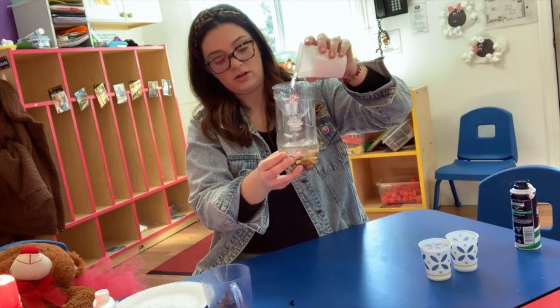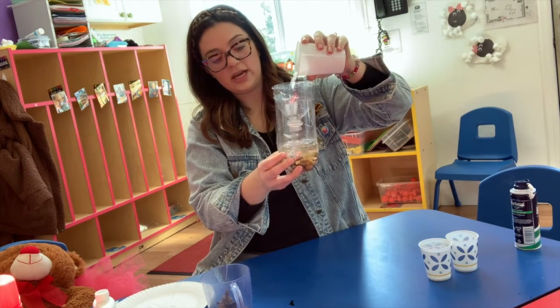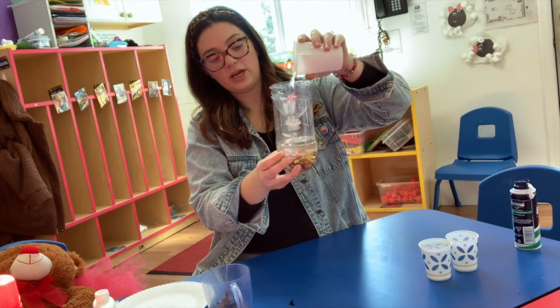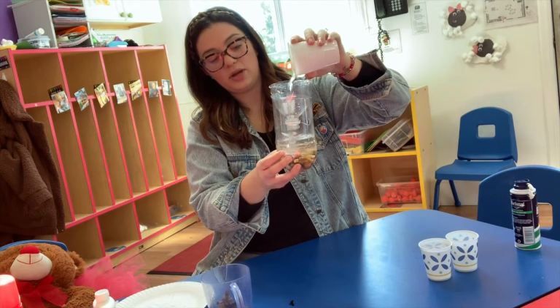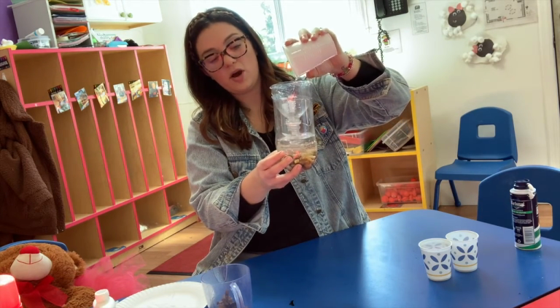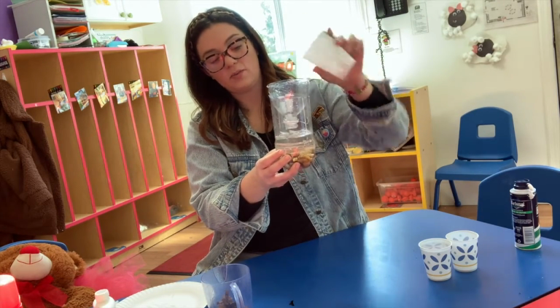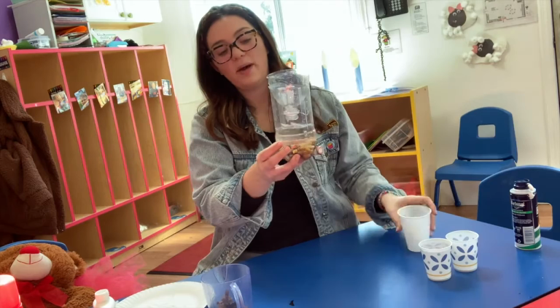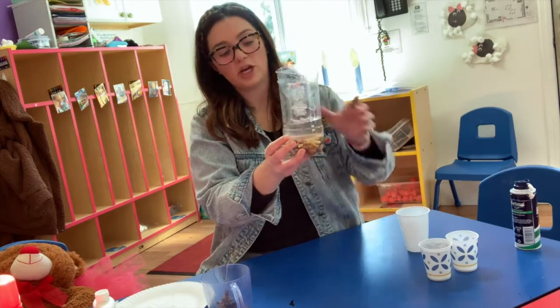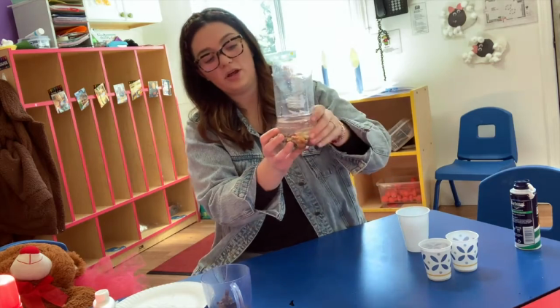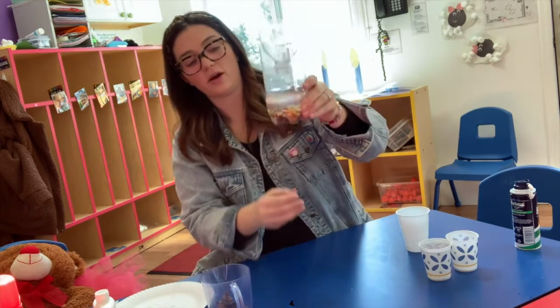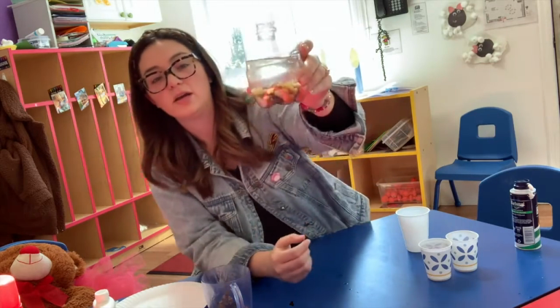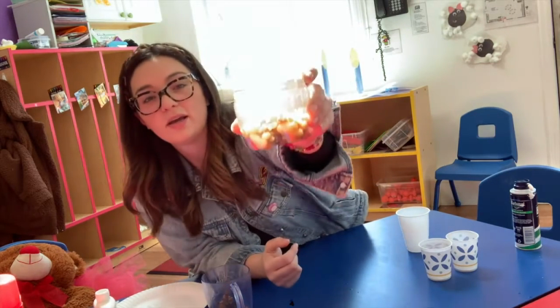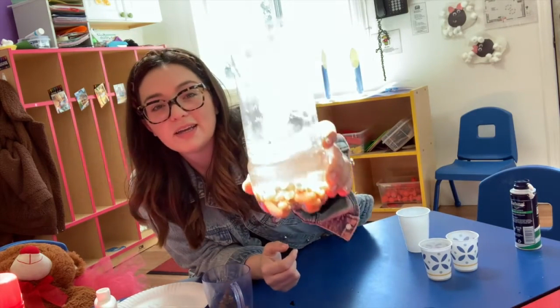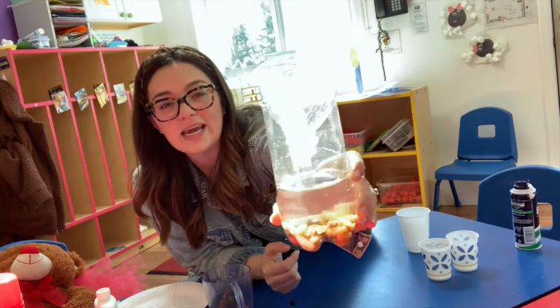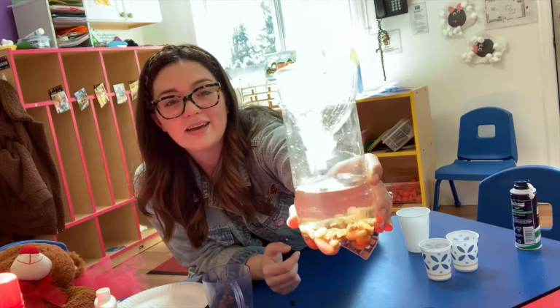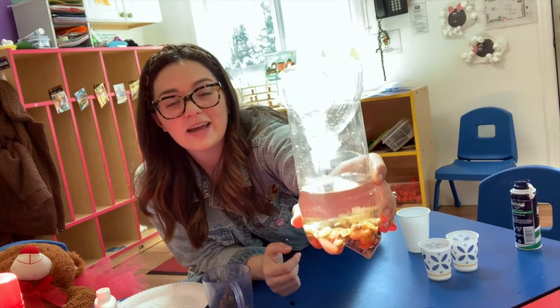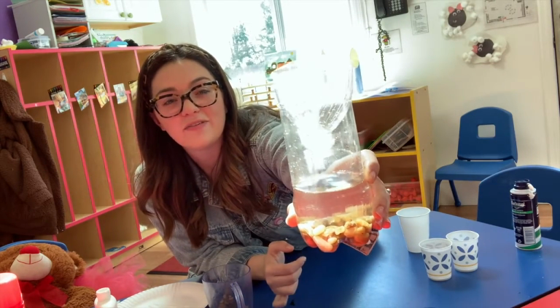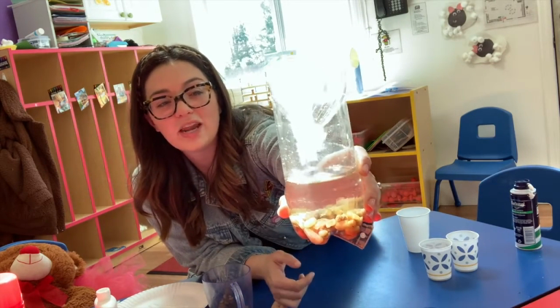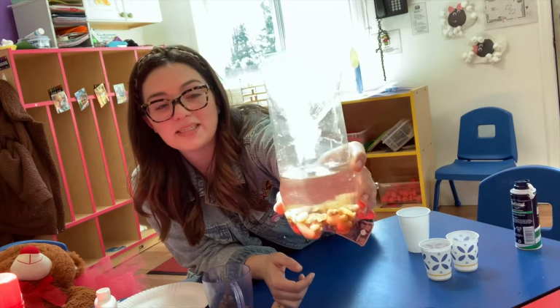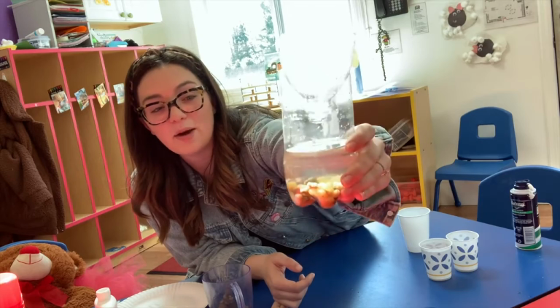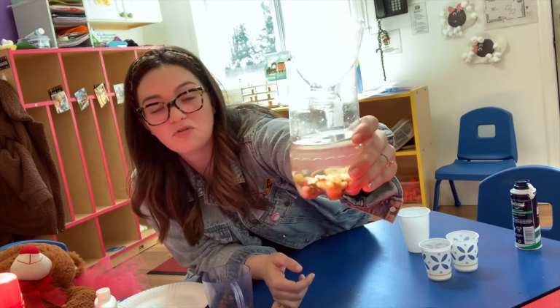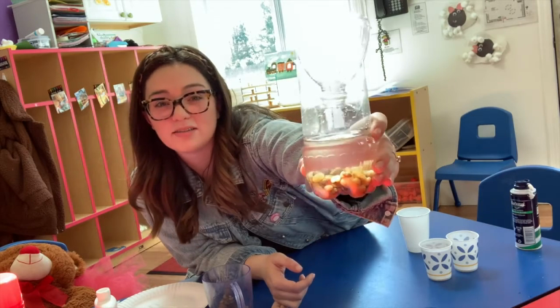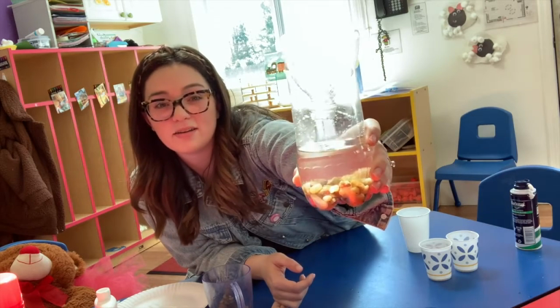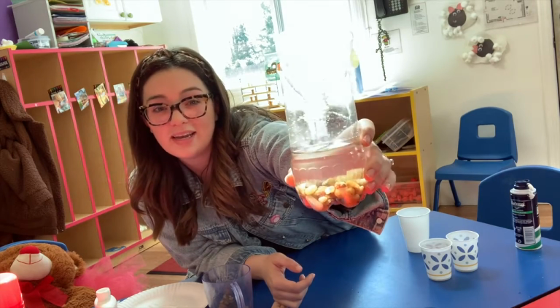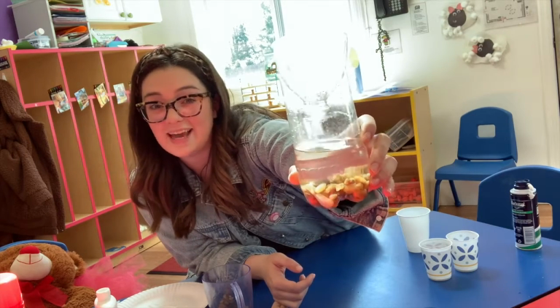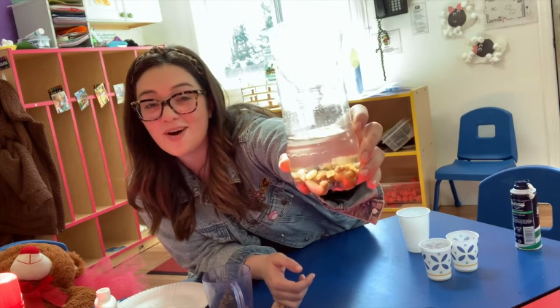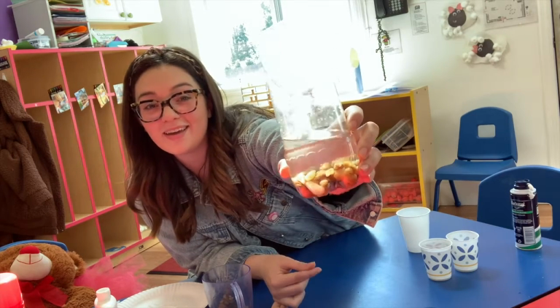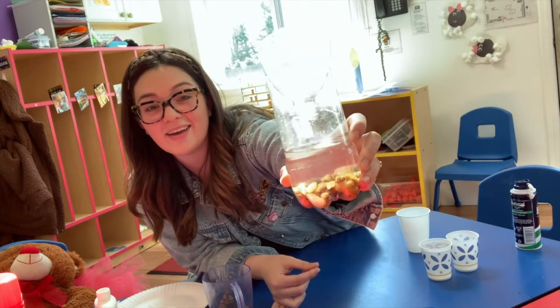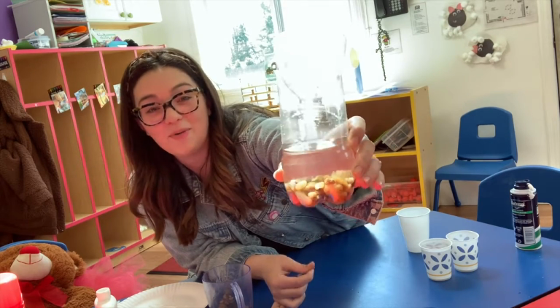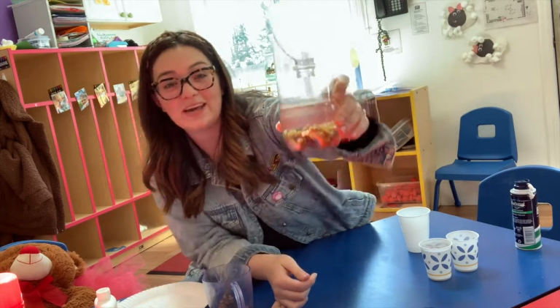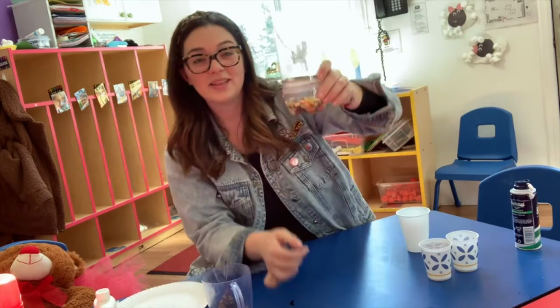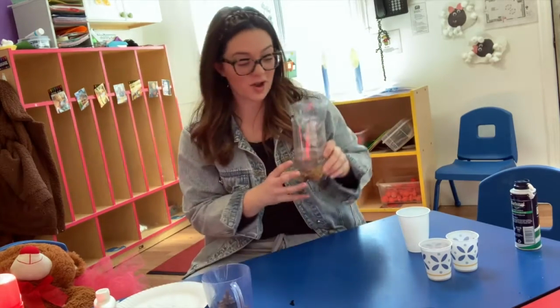So every day you check, you can put a little mark, and then when you go back and check, put another mark. And you can fill it up and see how much it rained. Isn't that cool? I hope you guys have fun with this one.